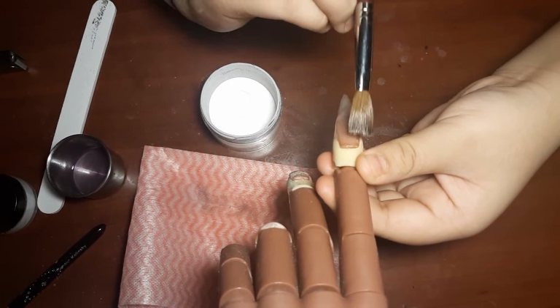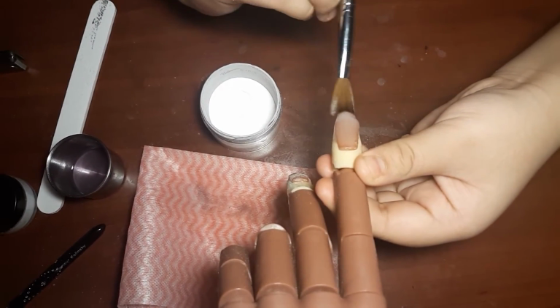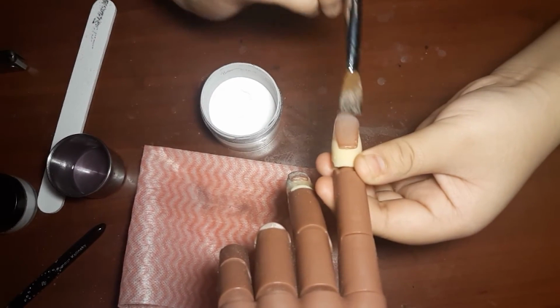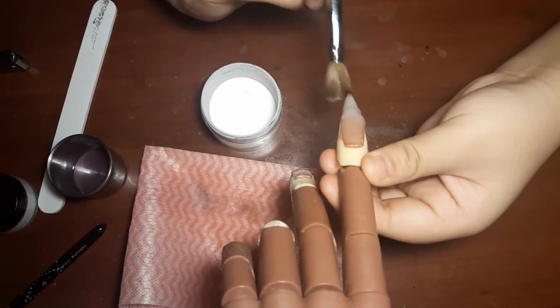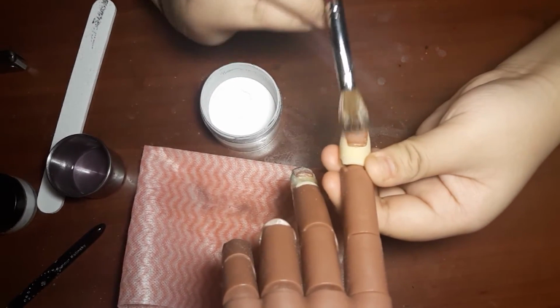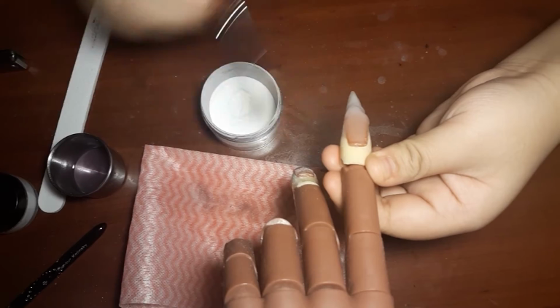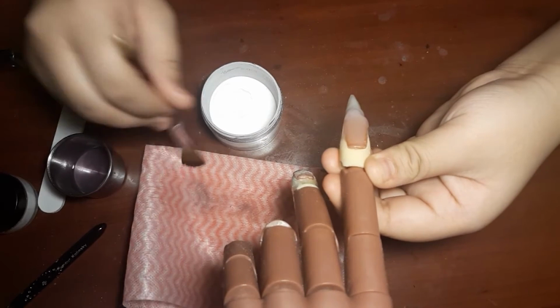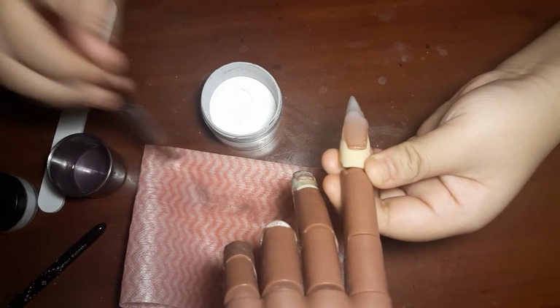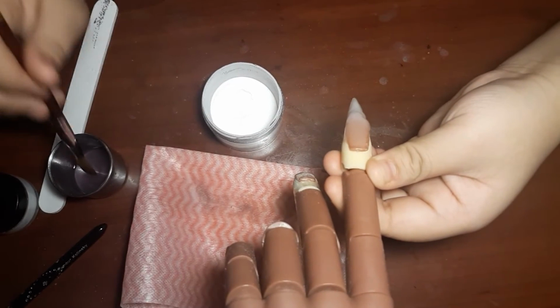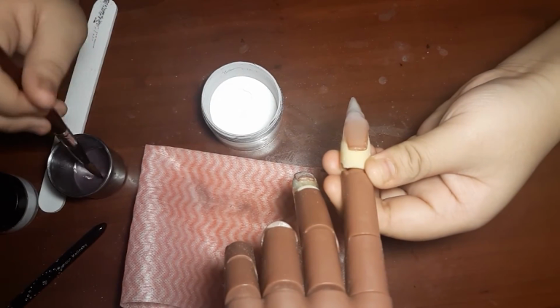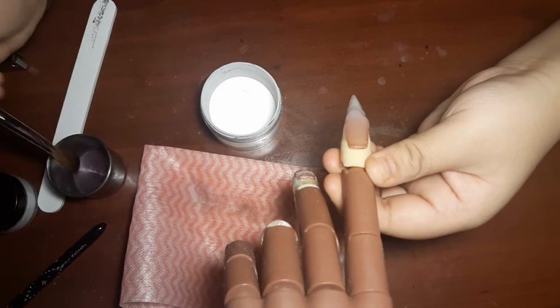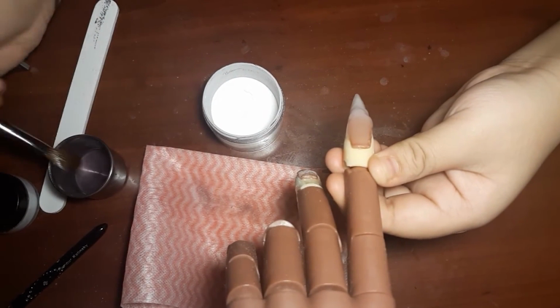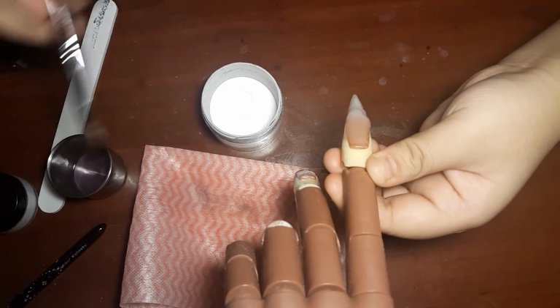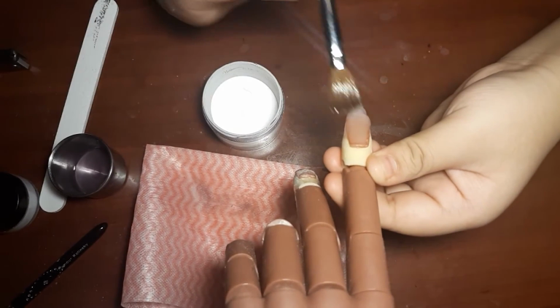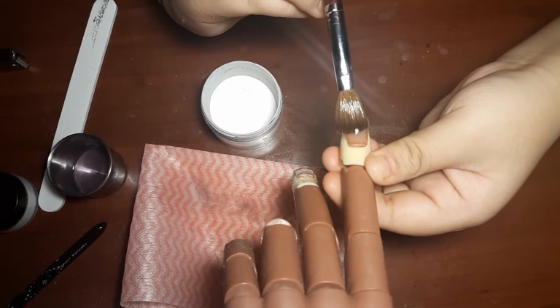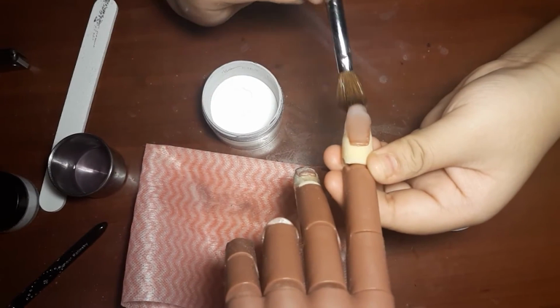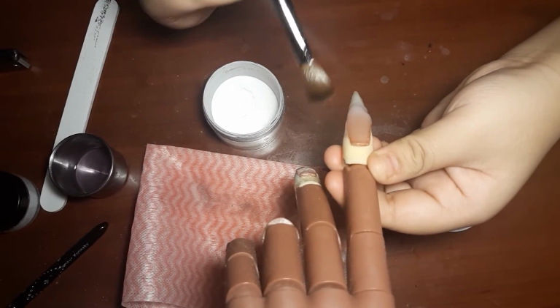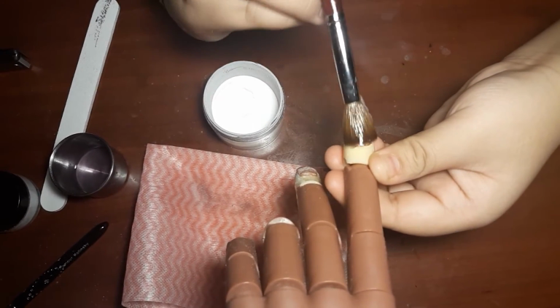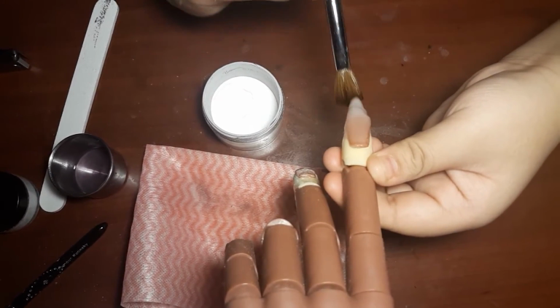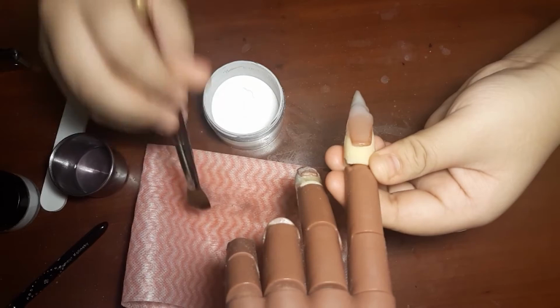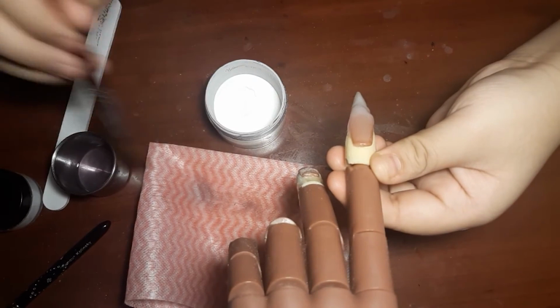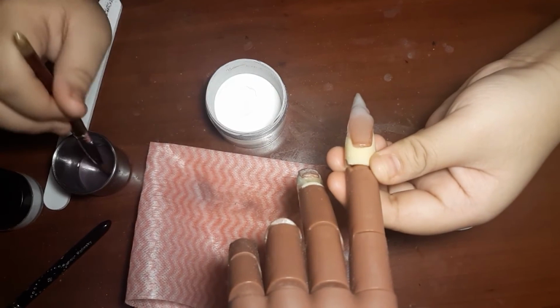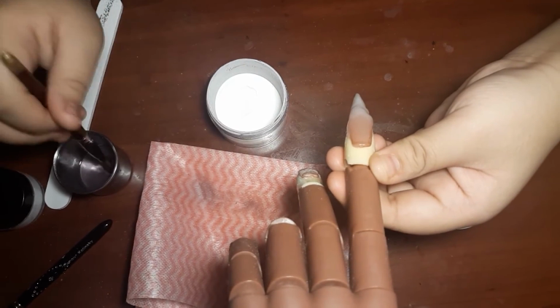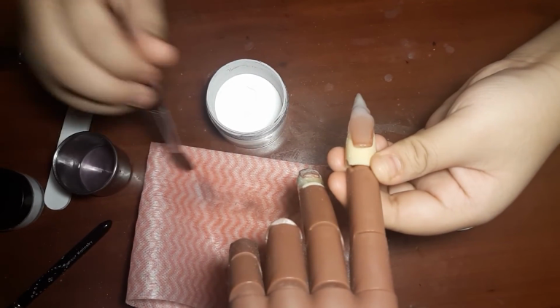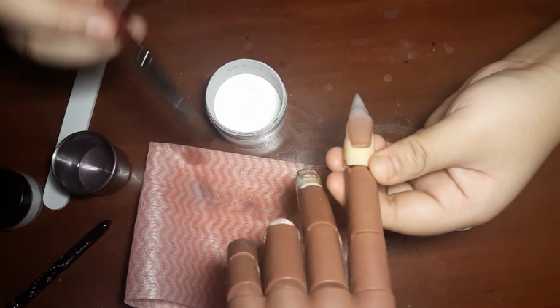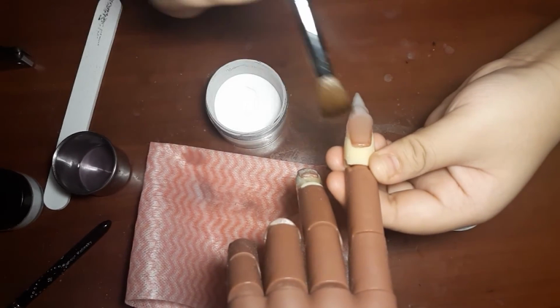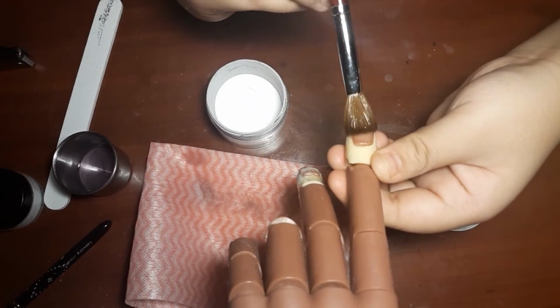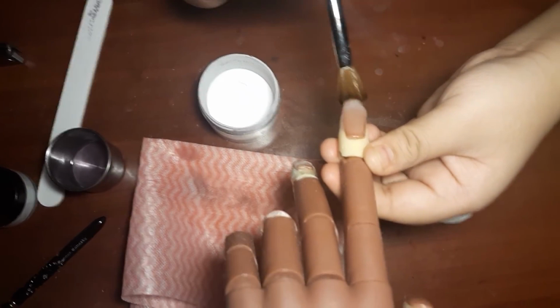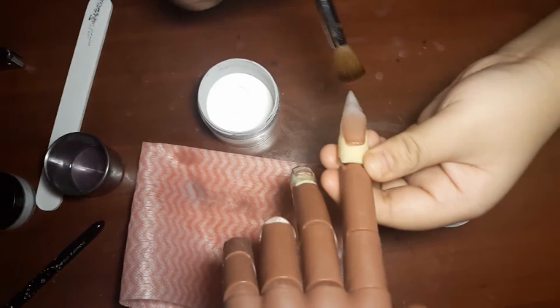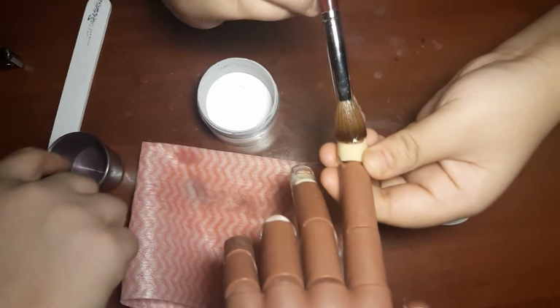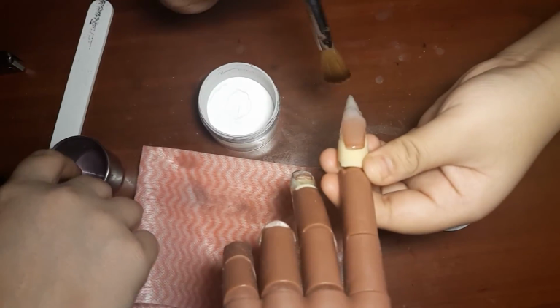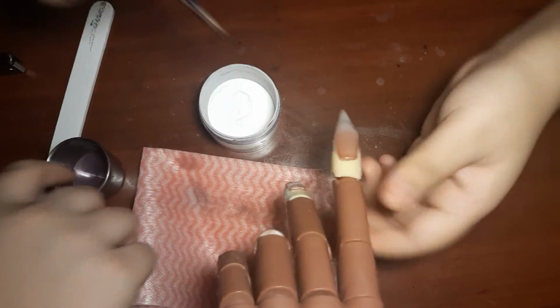You can wet it. Every time you wipe it off, wet it a little bit. You gotta wipe it off. Every time you dip it in, wipe it off — in the inside of here. Oh!